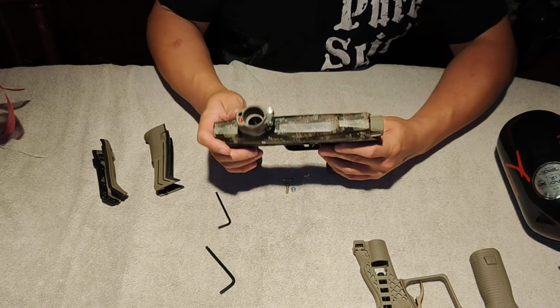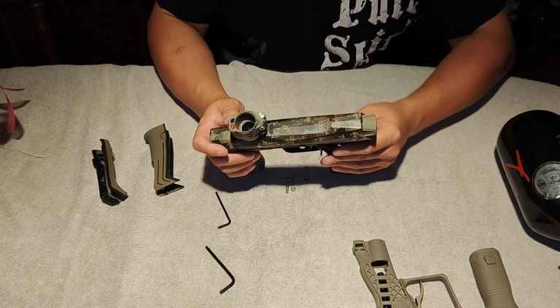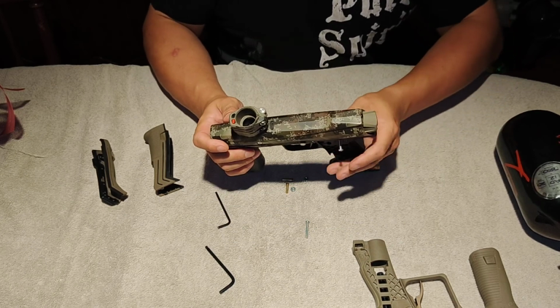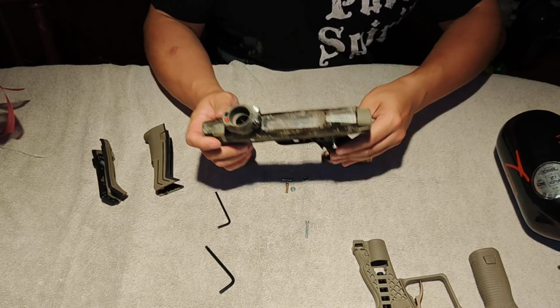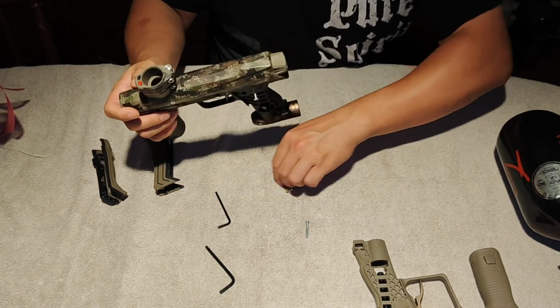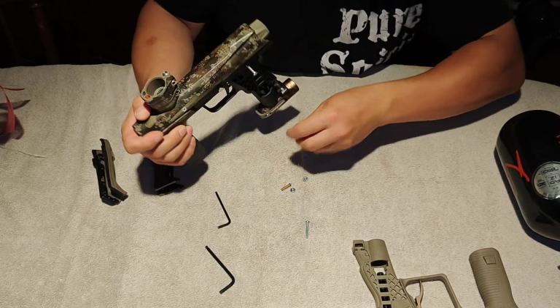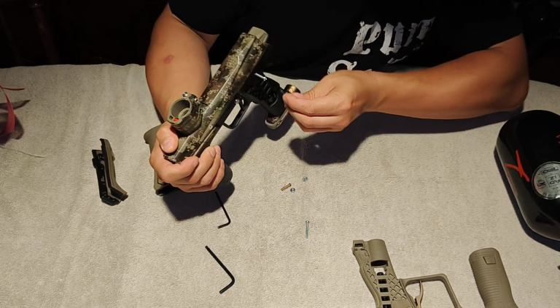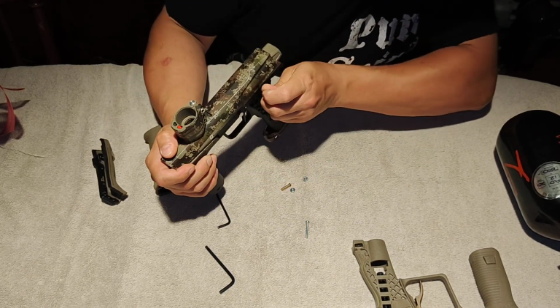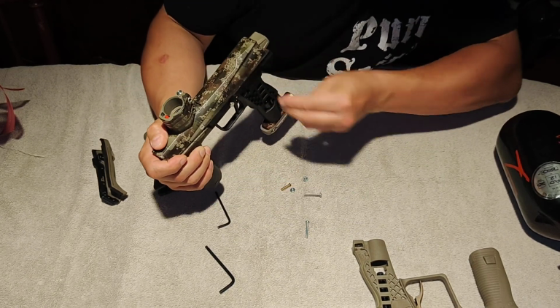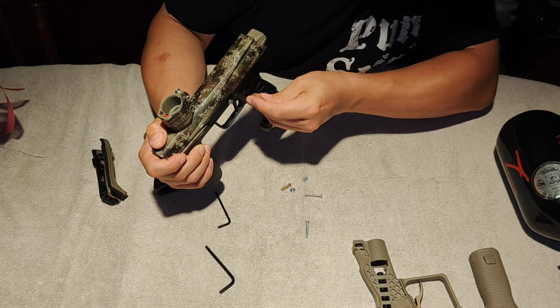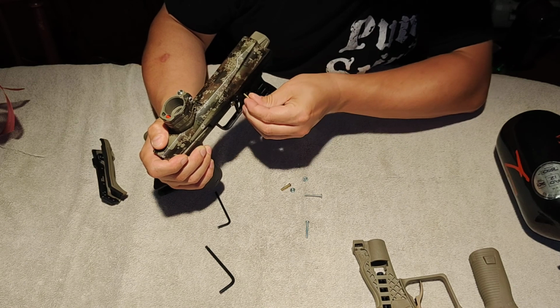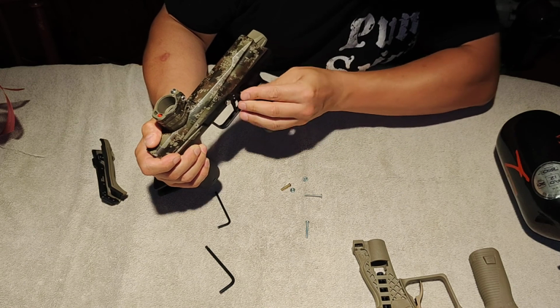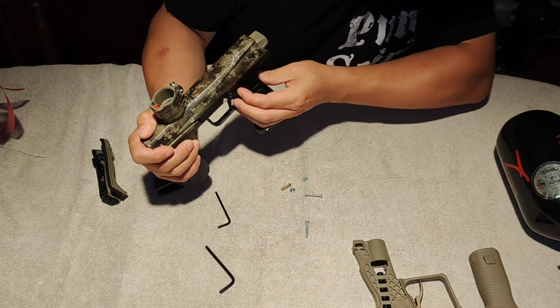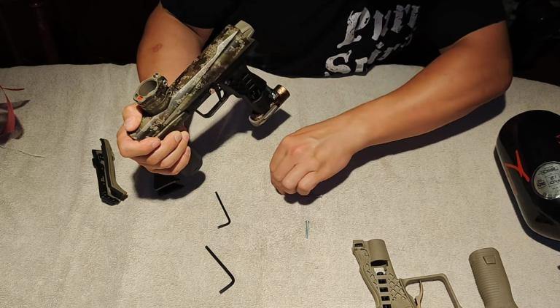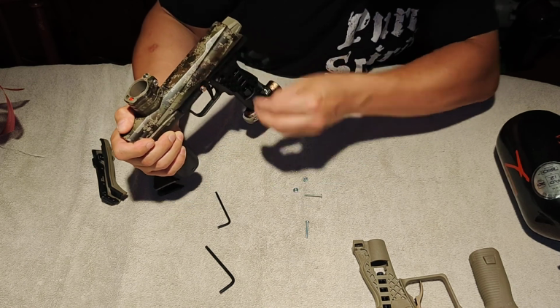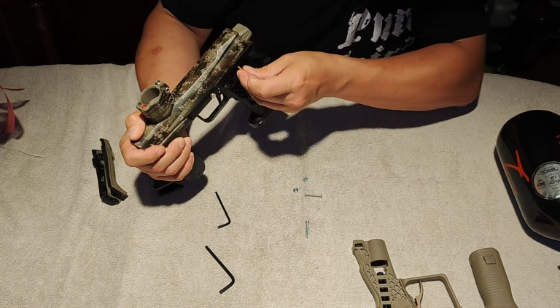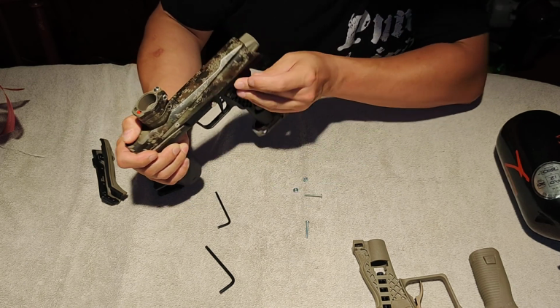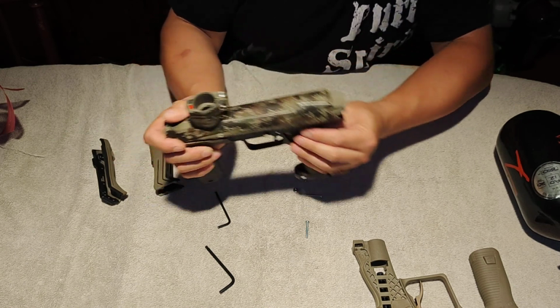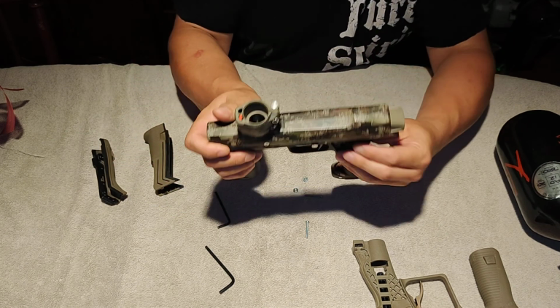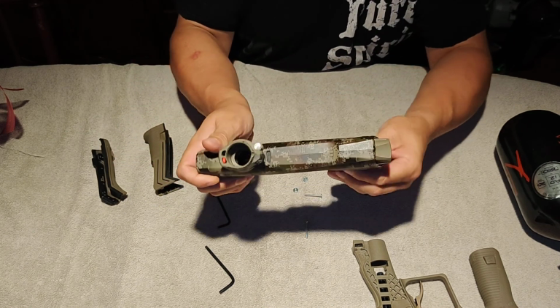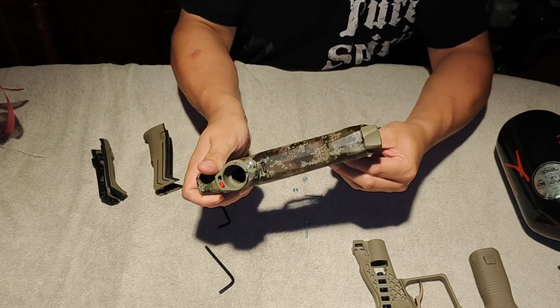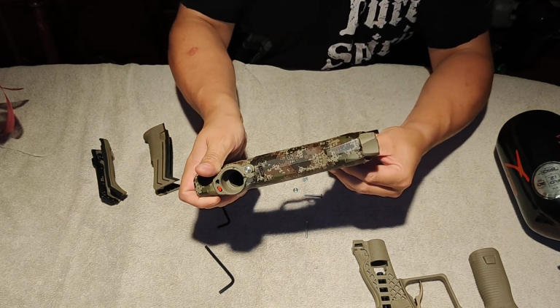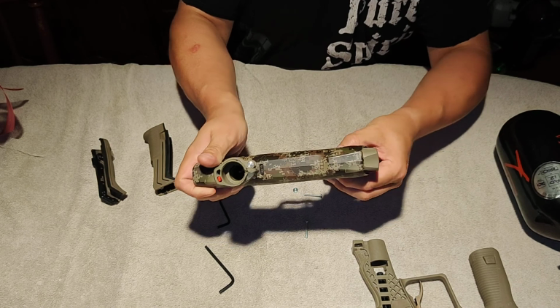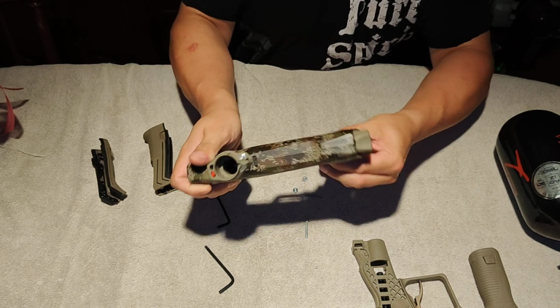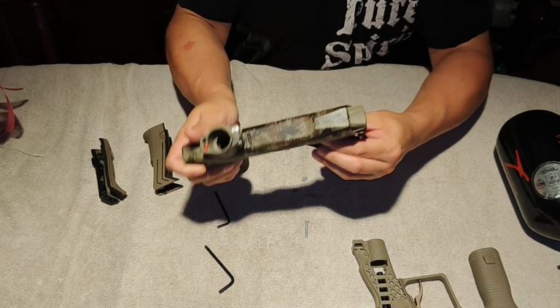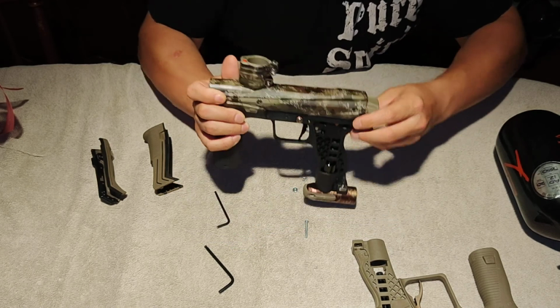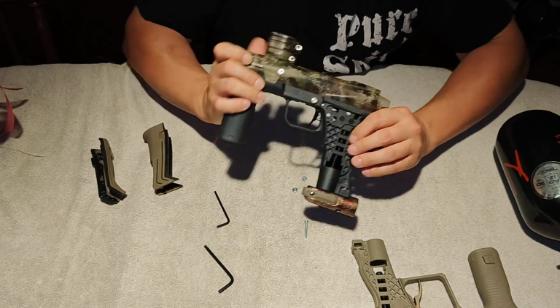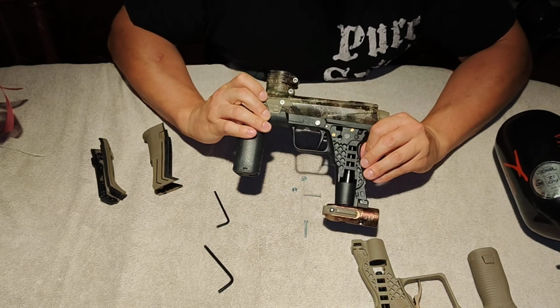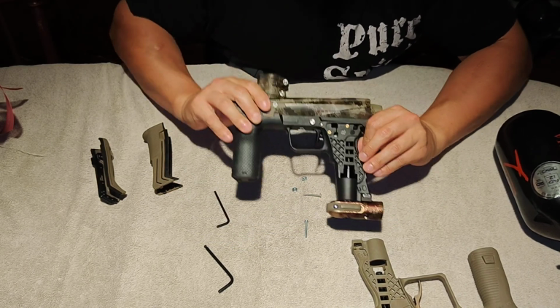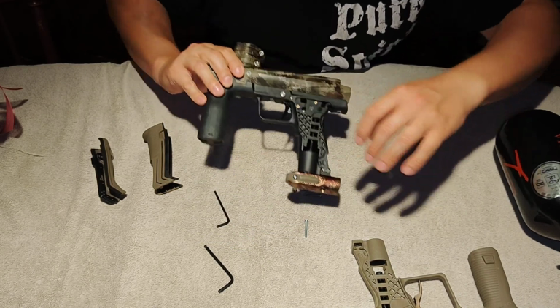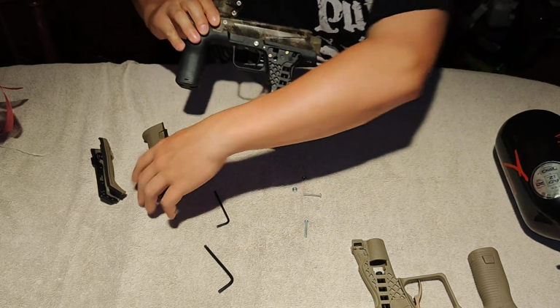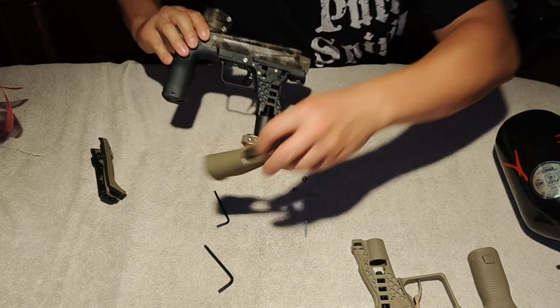Once those are out, just push them out and then take the pins and push them in from this side, like so. There we go. So once those are in place, you can then reinstall the grips.